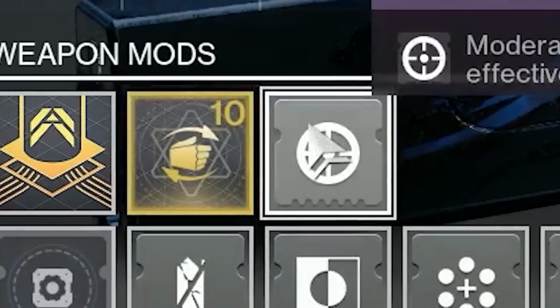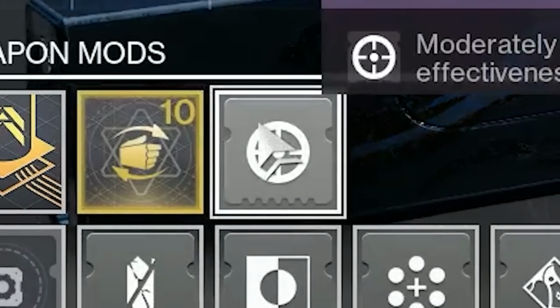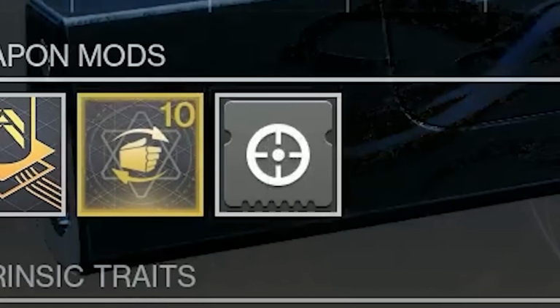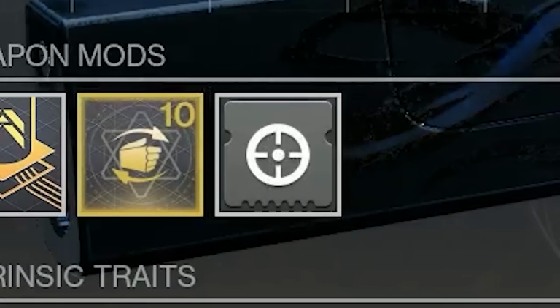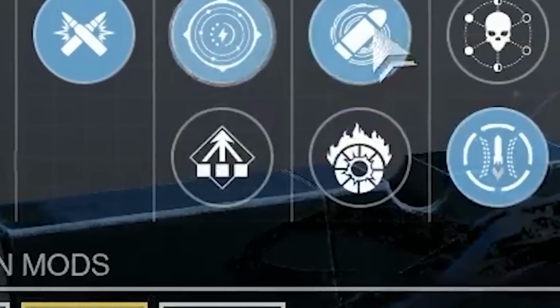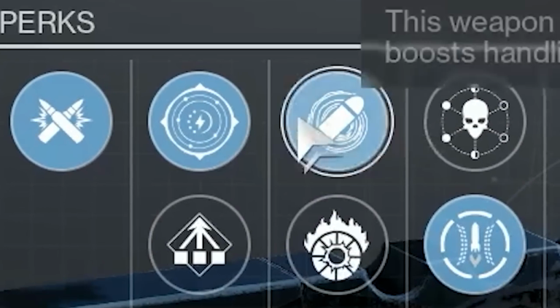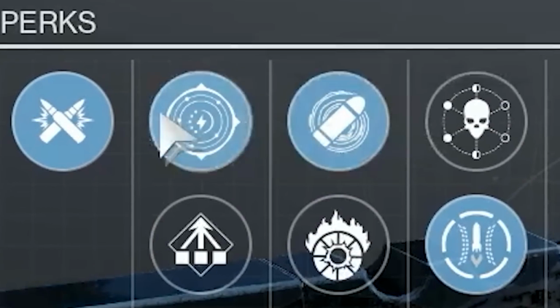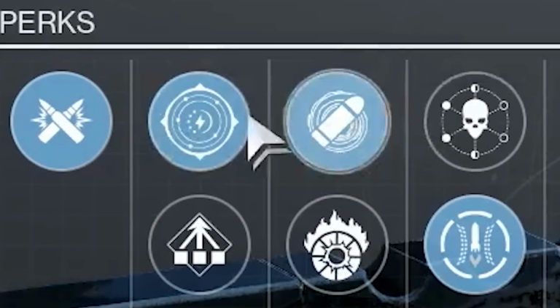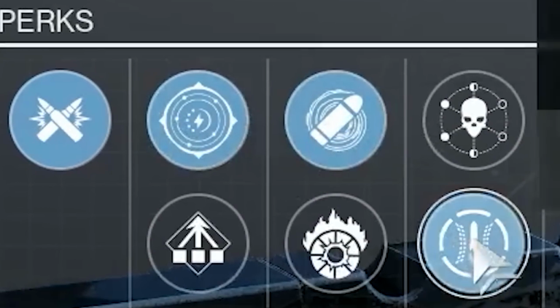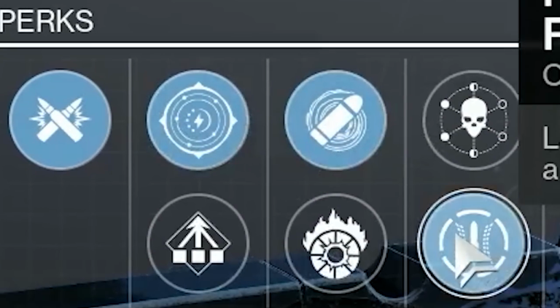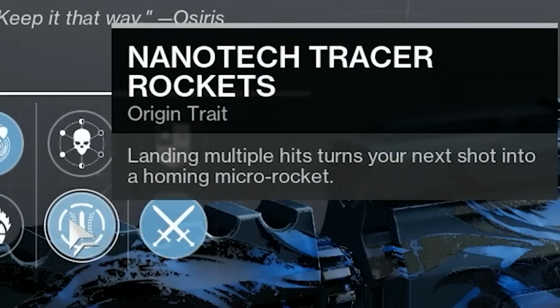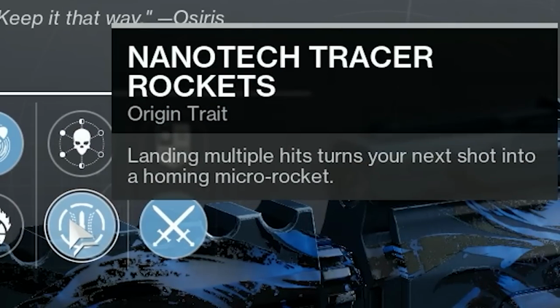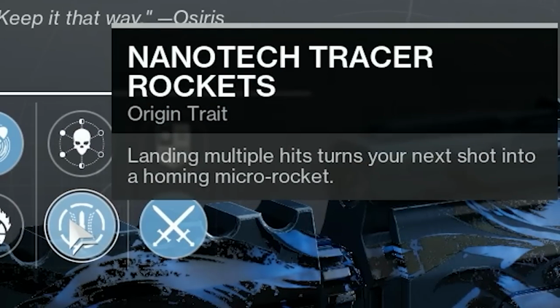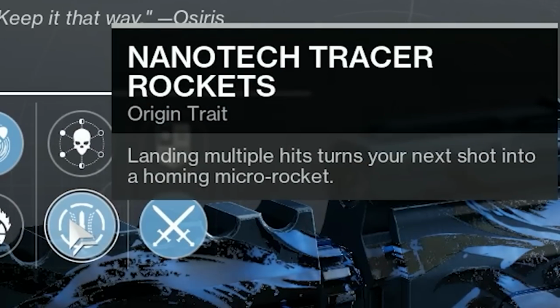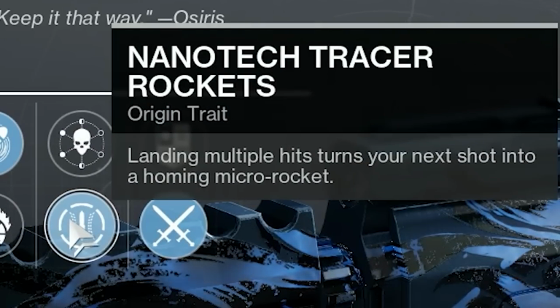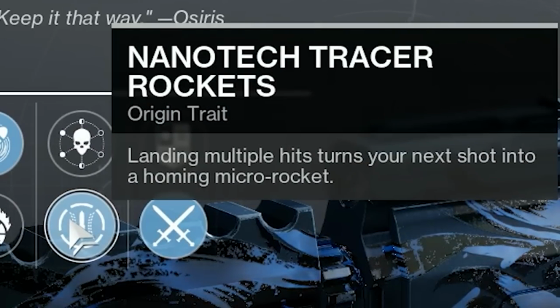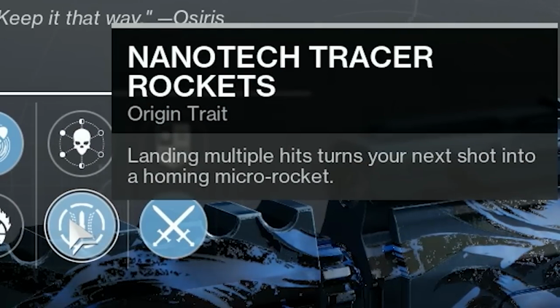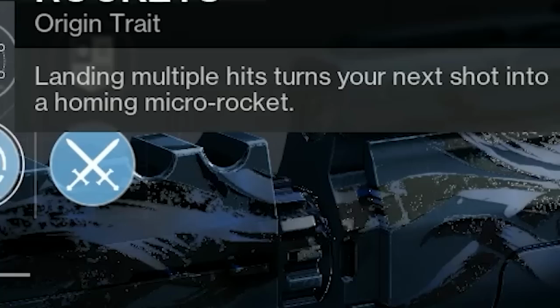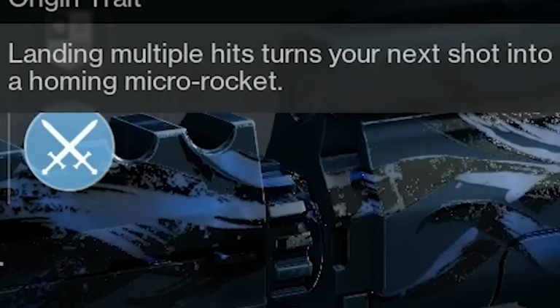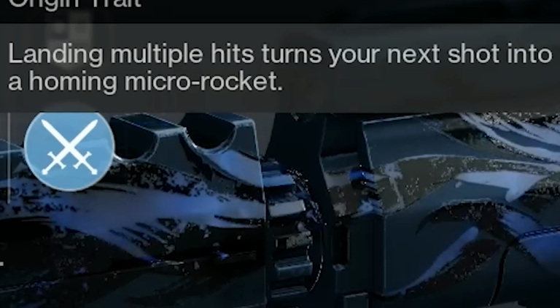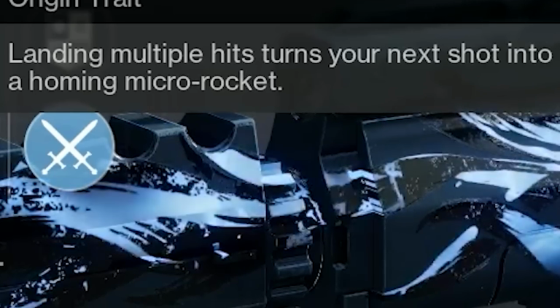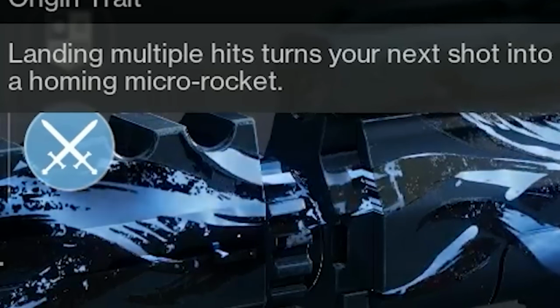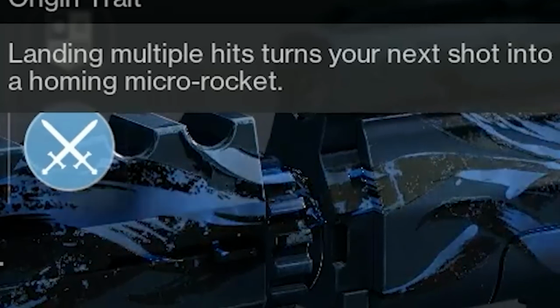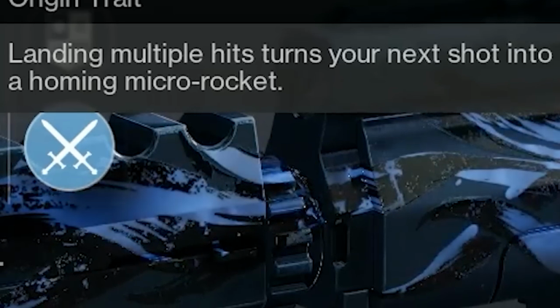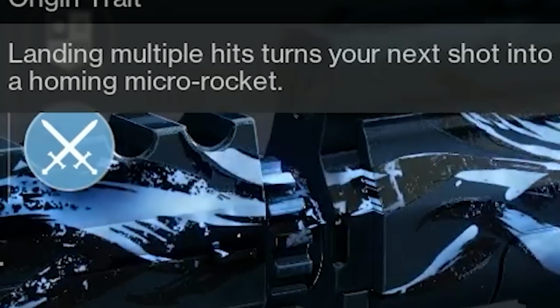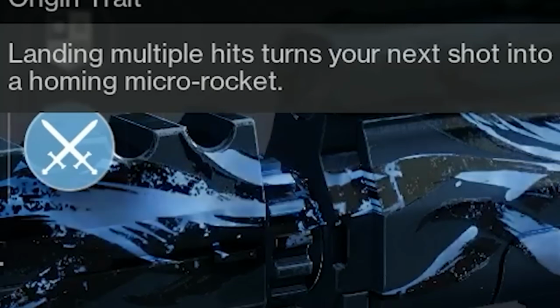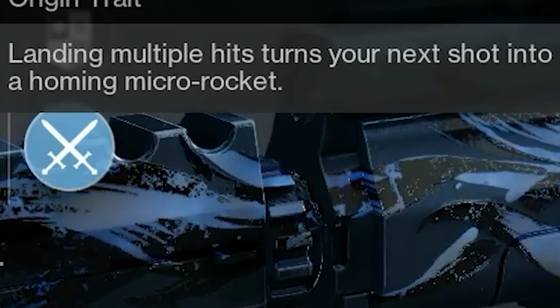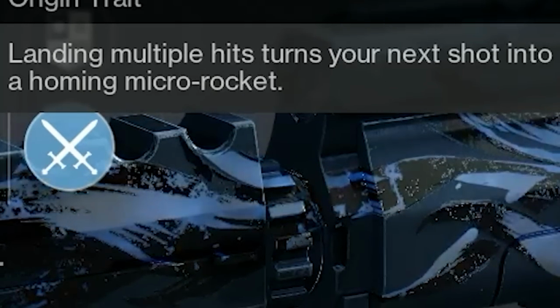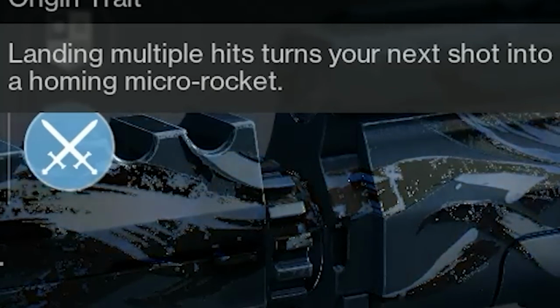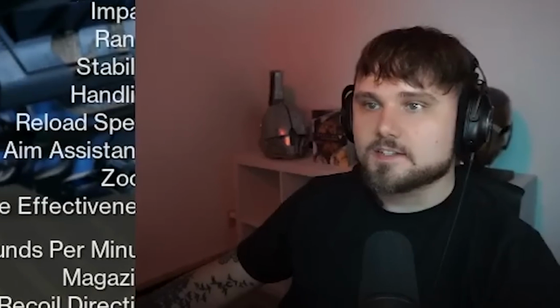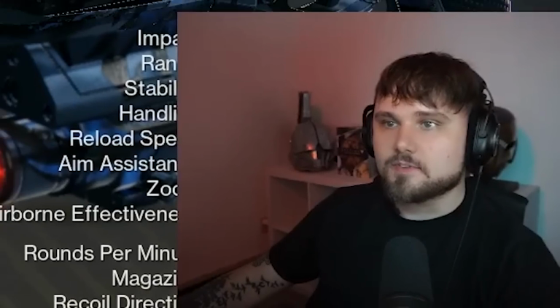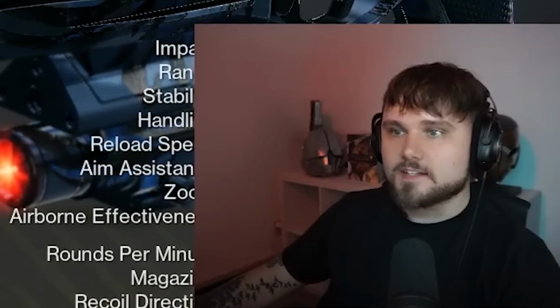We're going to throw Acres Grip on it. We're going to take it into PvP with these two perks and then we're going to use the Nanotech Tracer Rockets — landing multiple hits turns your next shot into a homing micro rocket. It's going to be really nice.